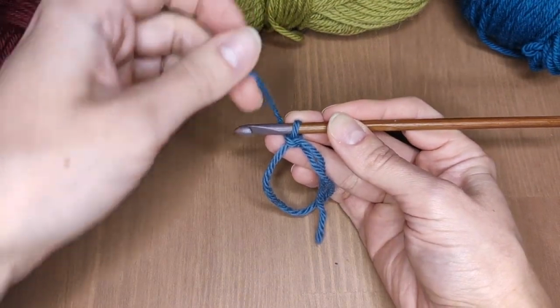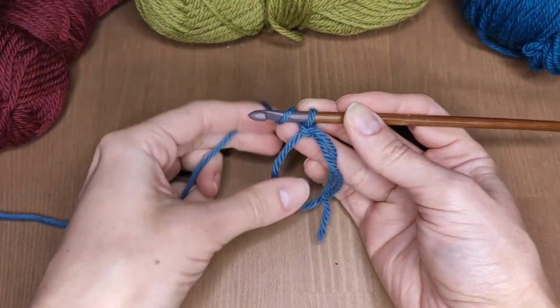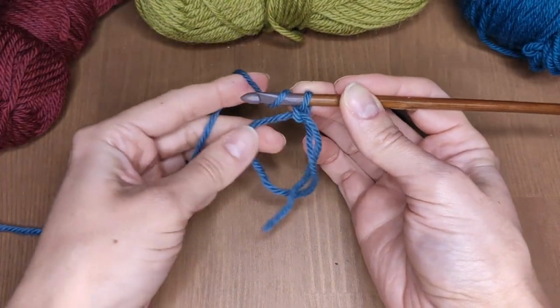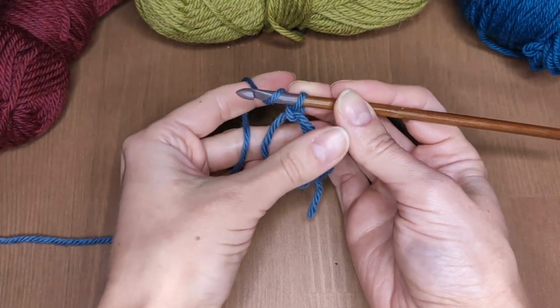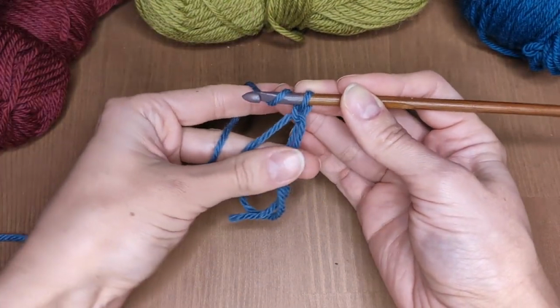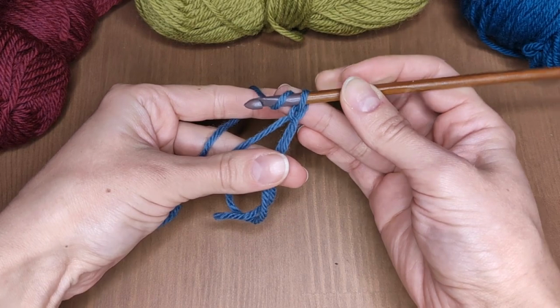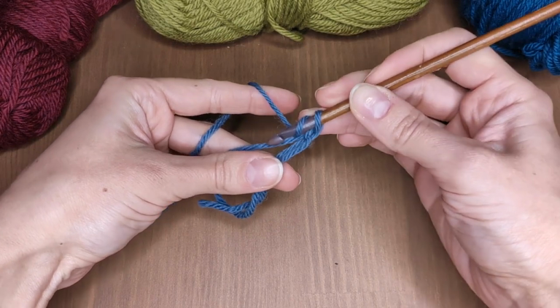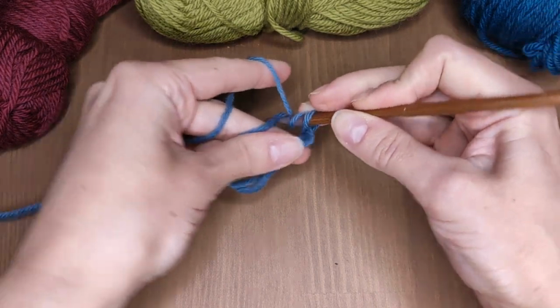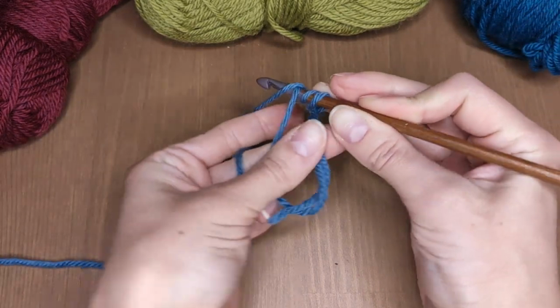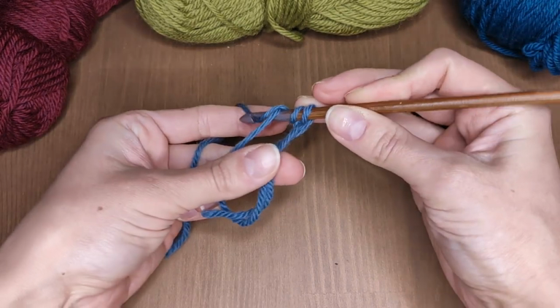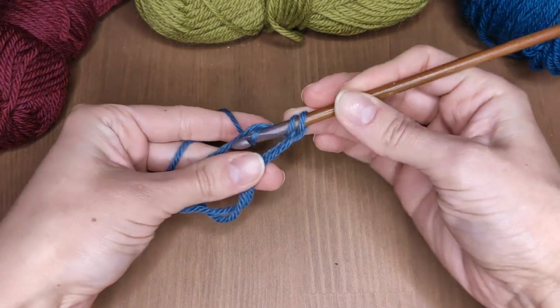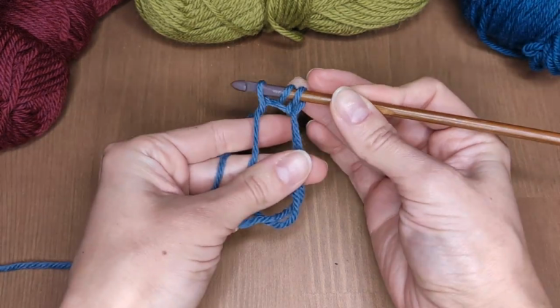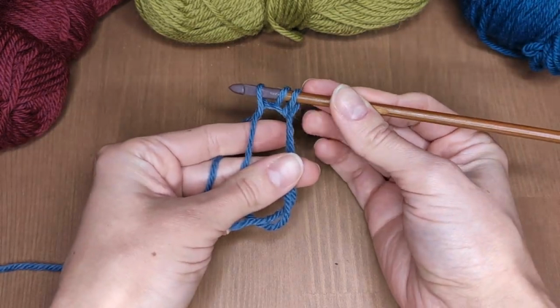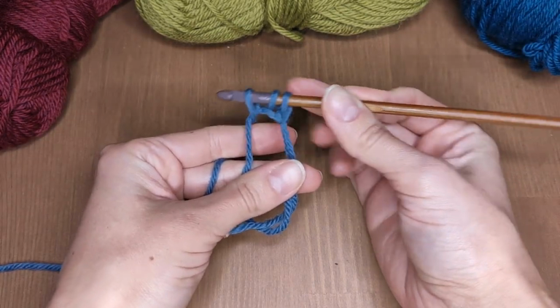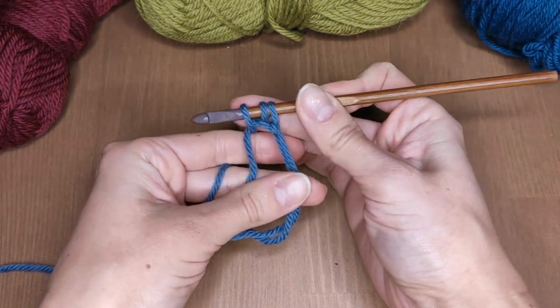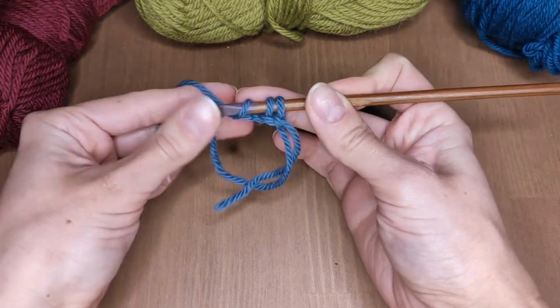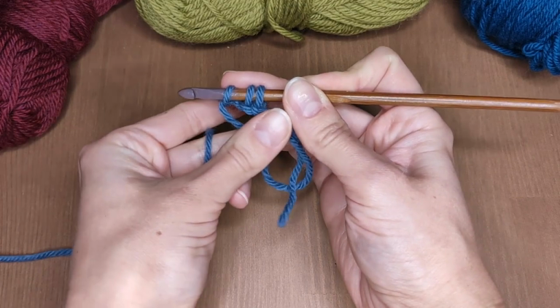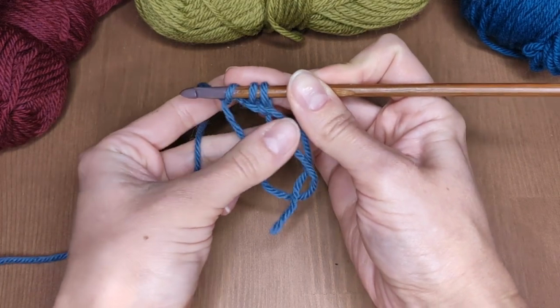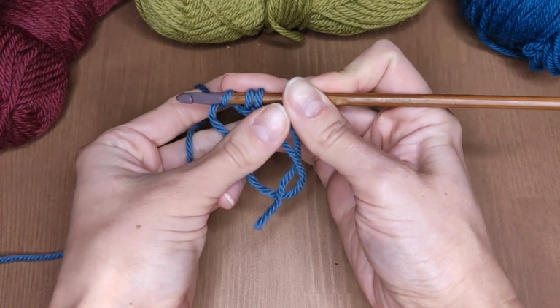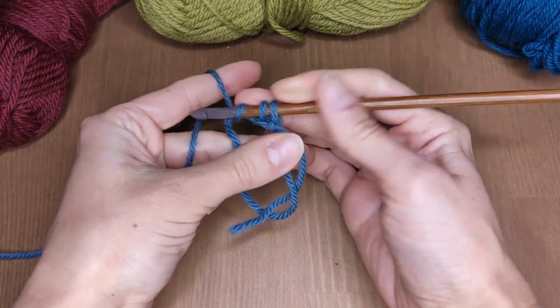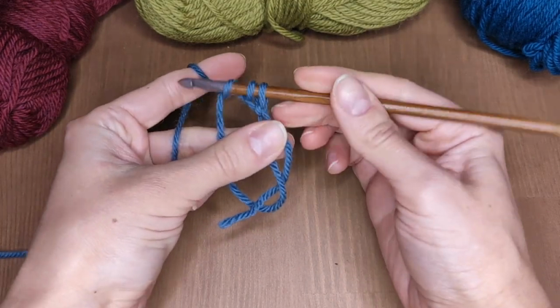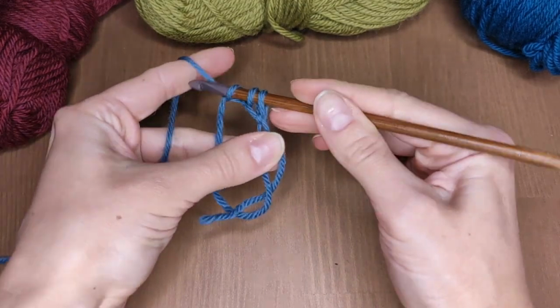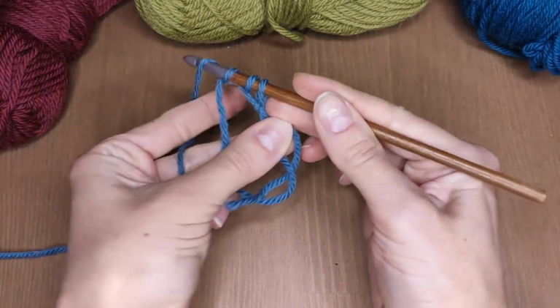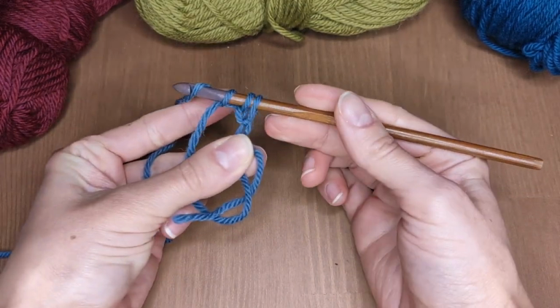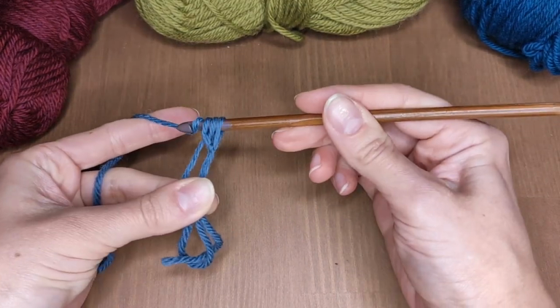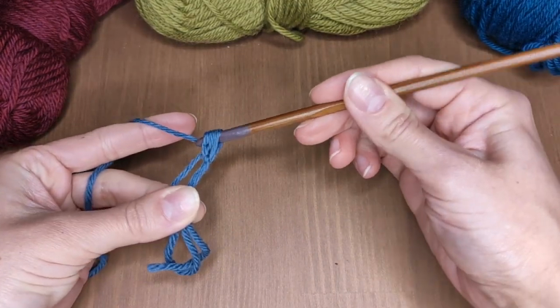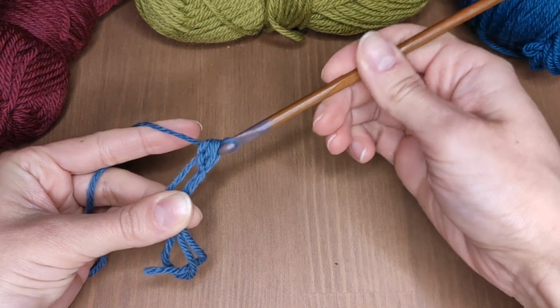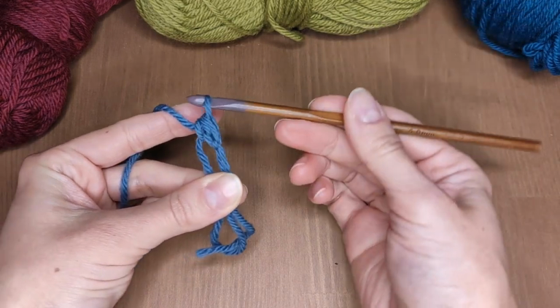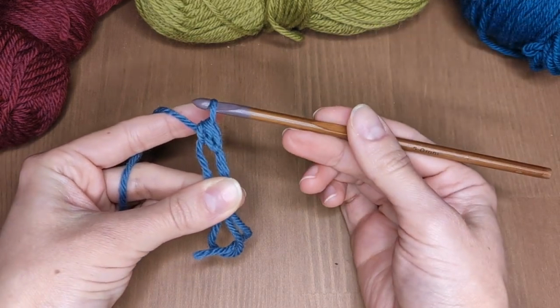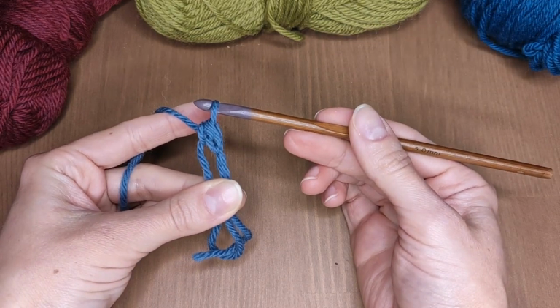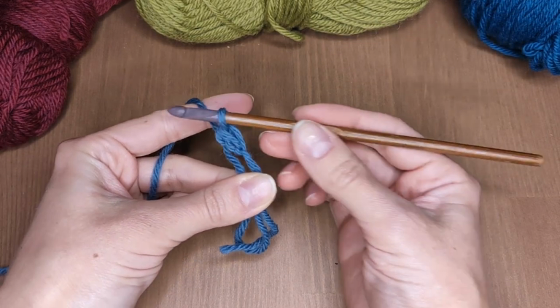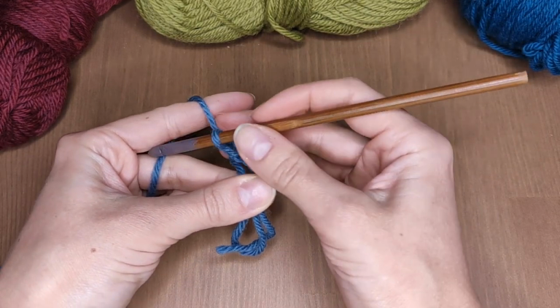To make a half double crochet: yarn over, insert your hook into the loop, pull through and pull through all 3 loops you have on your hook. Now repeat it 6 more times.